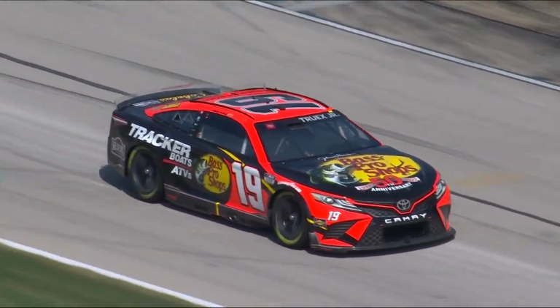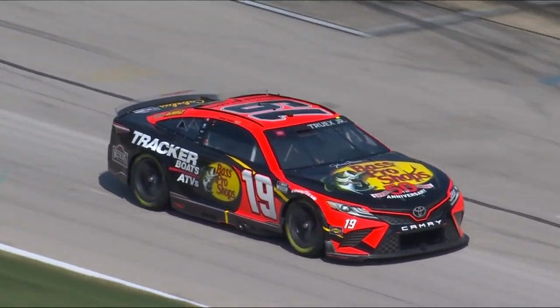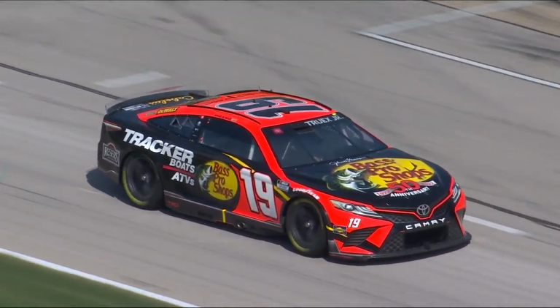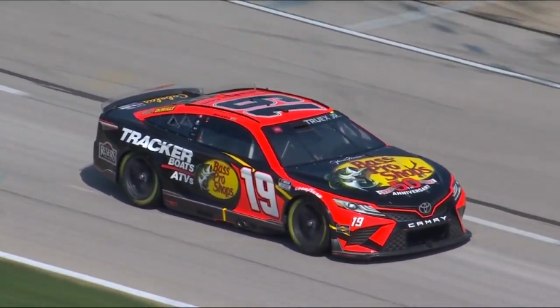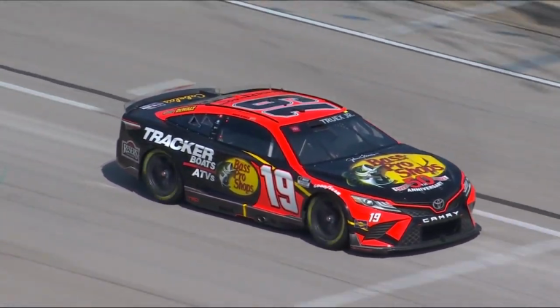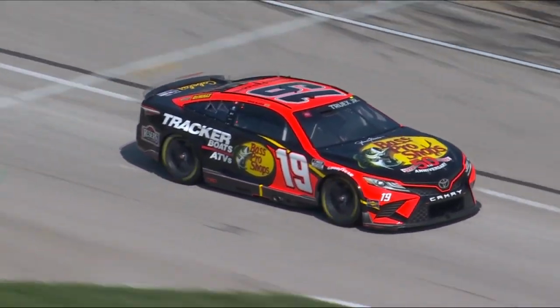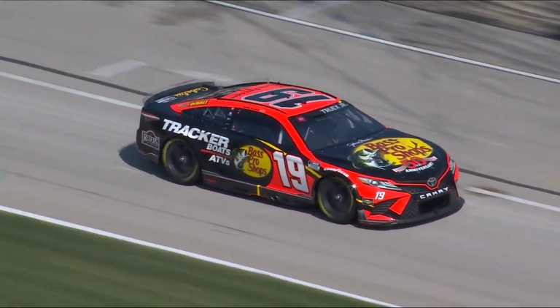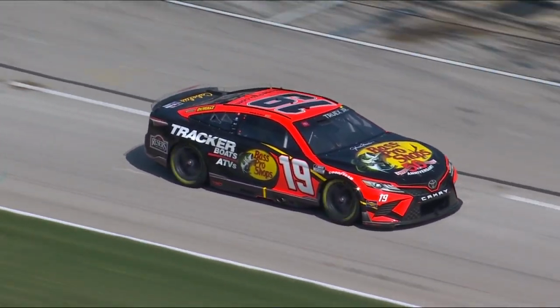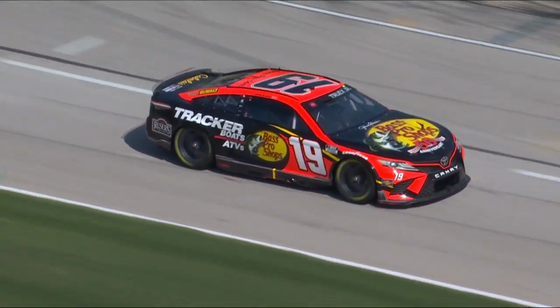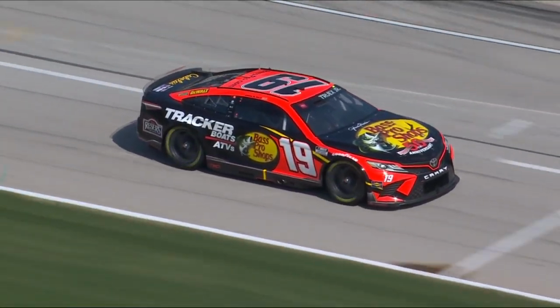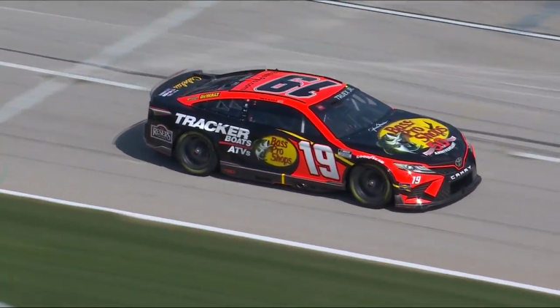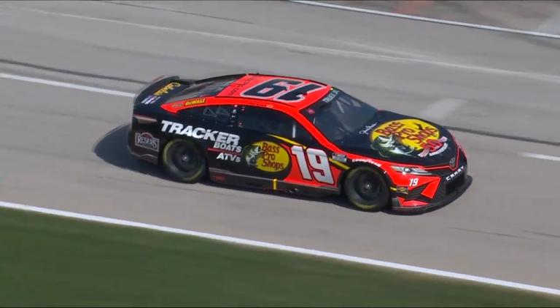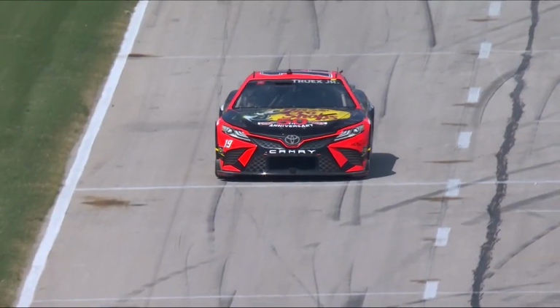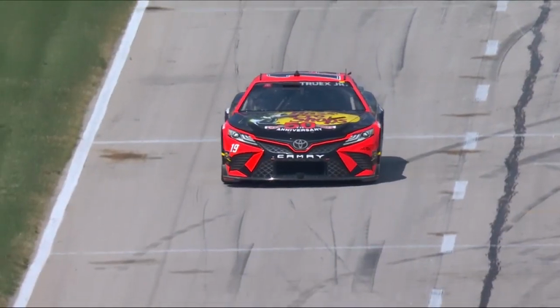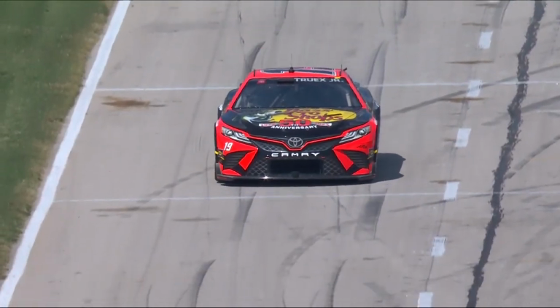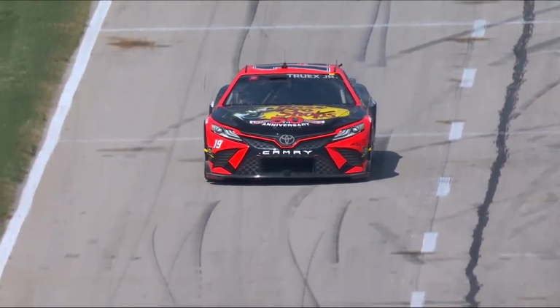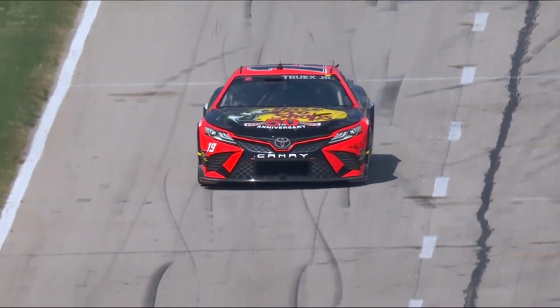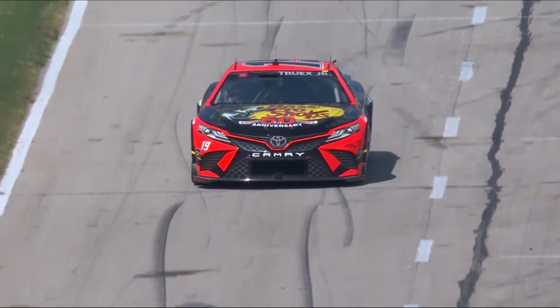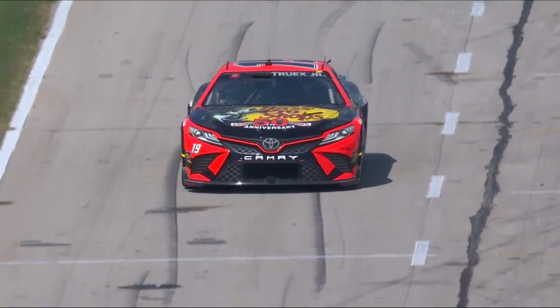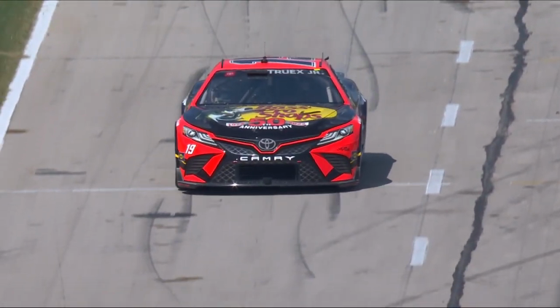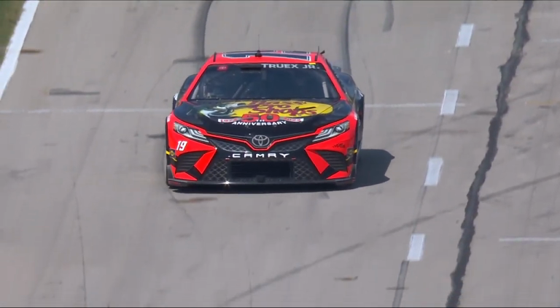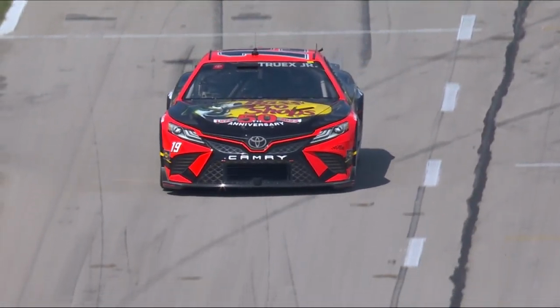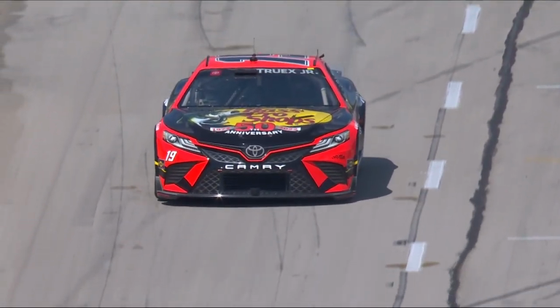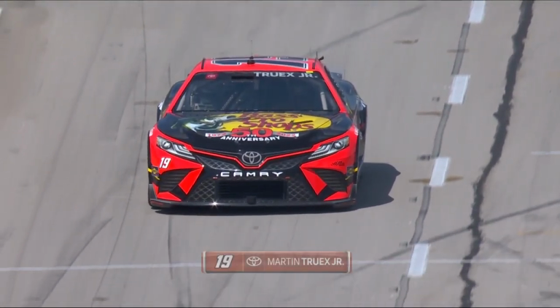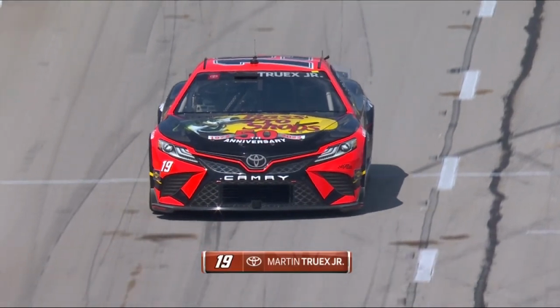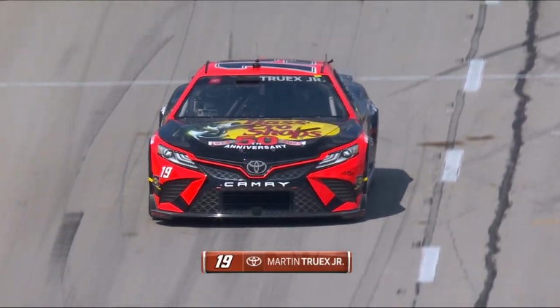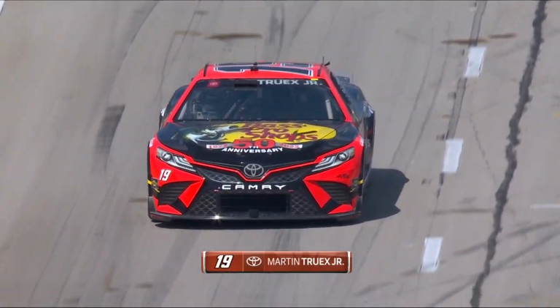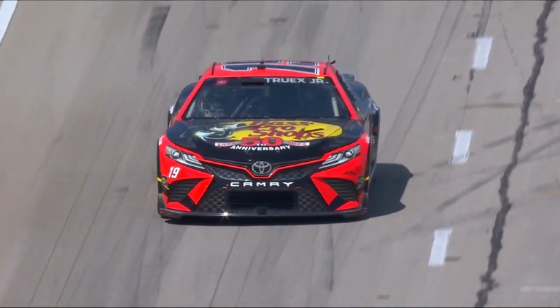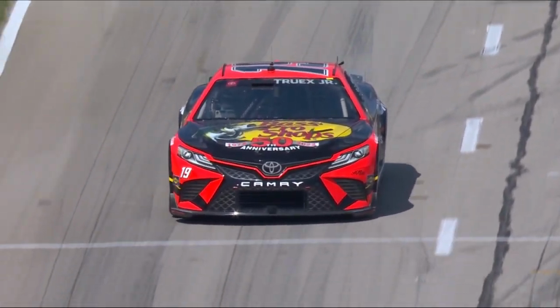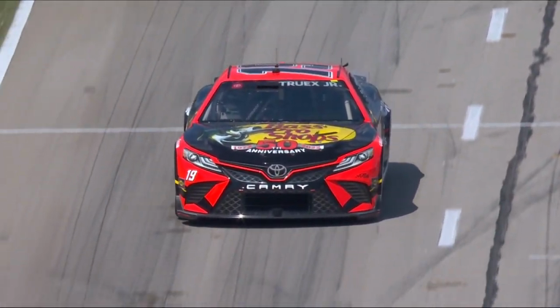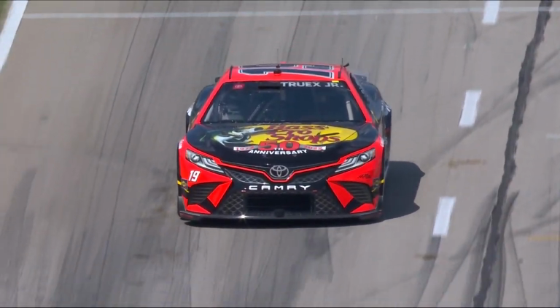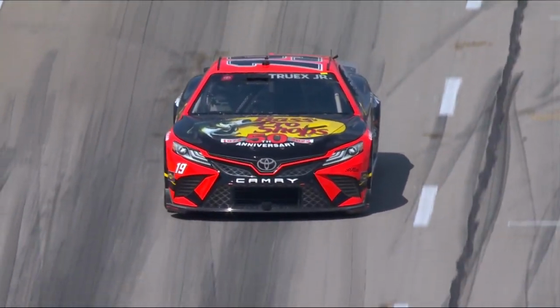Martin Truex Jr. brings out the first caution as he spins coming off turn number four. We have heard drivers that have mentioned loose. Martin Truex Jr. pushing the limit just a little bit too much.